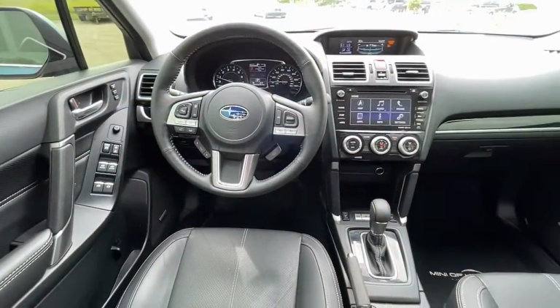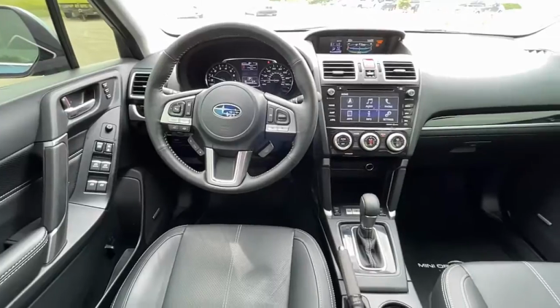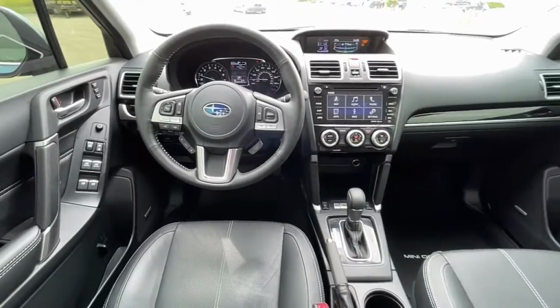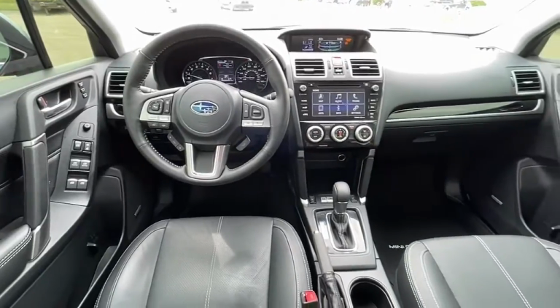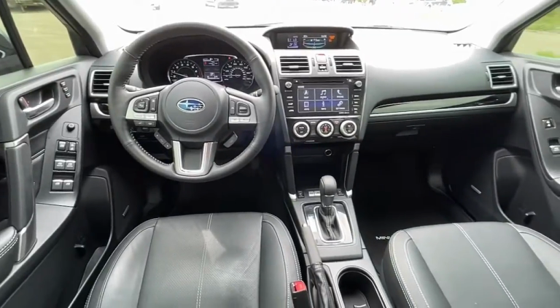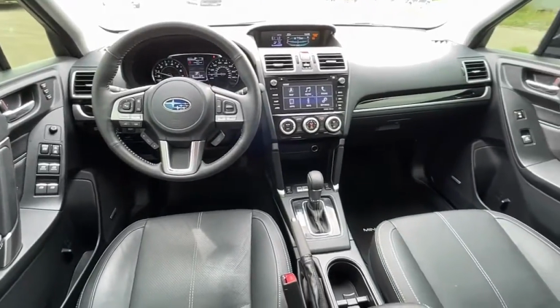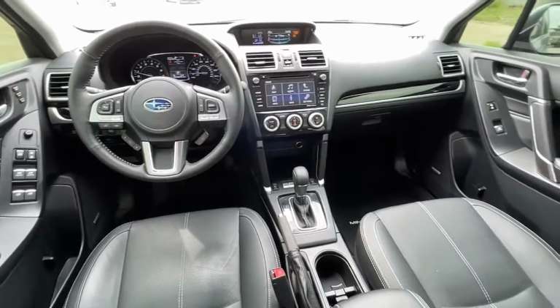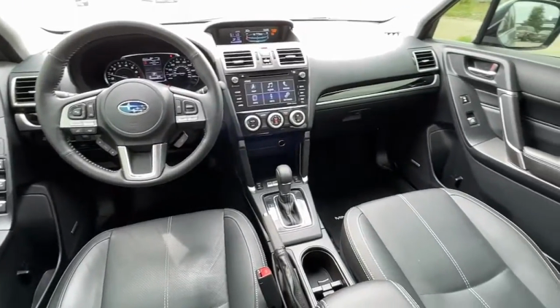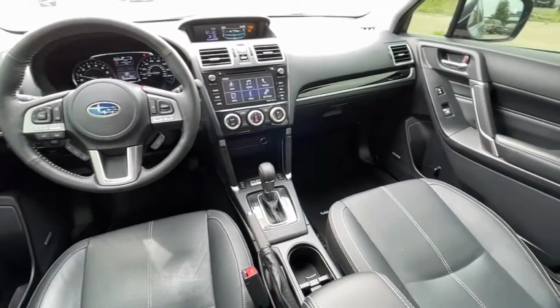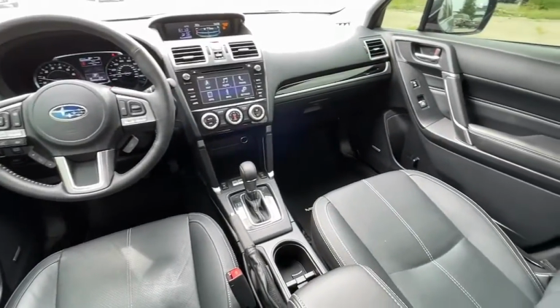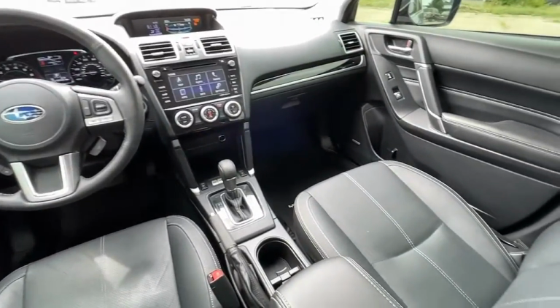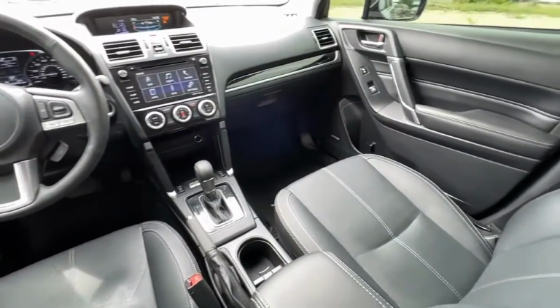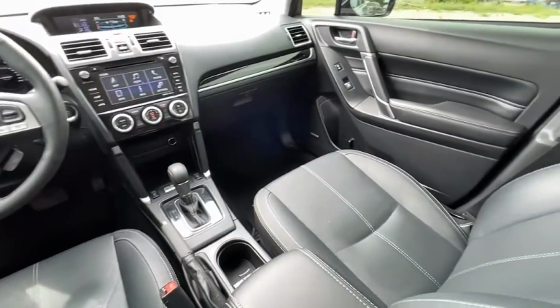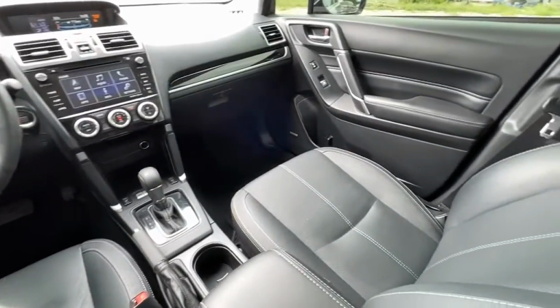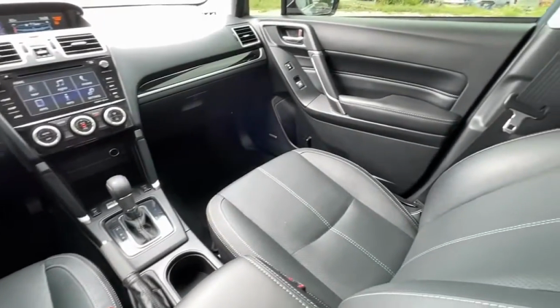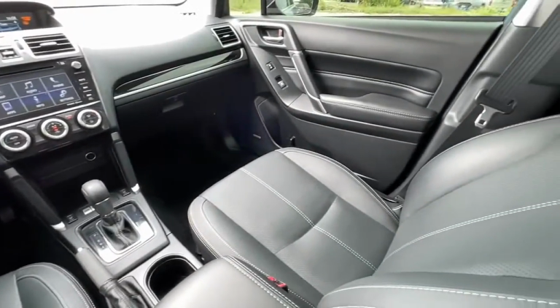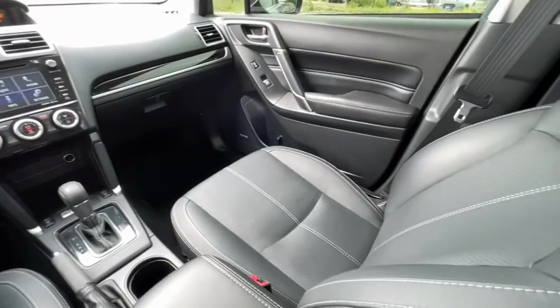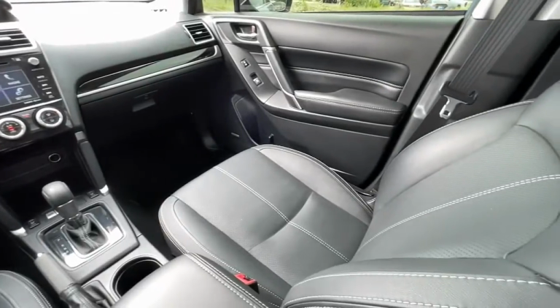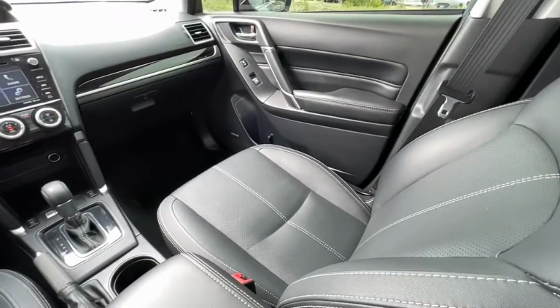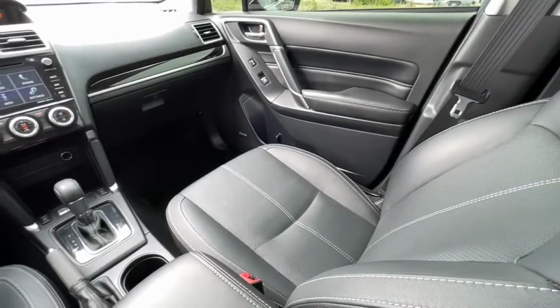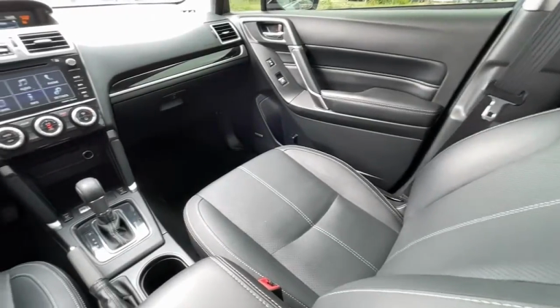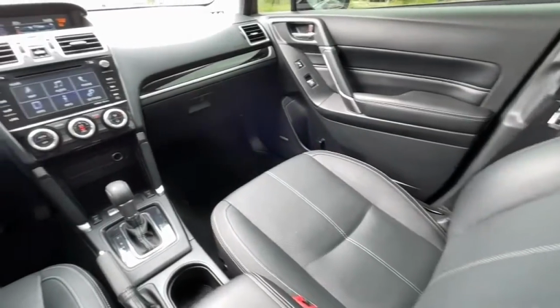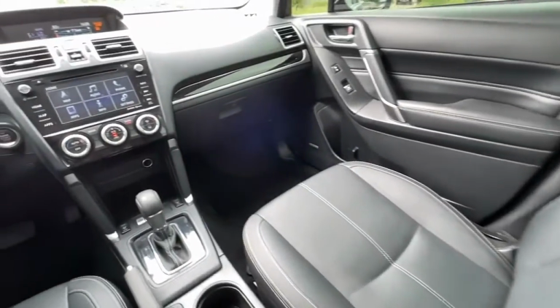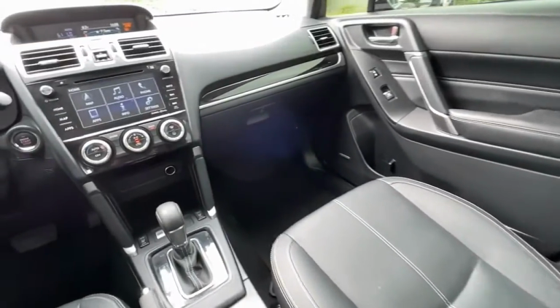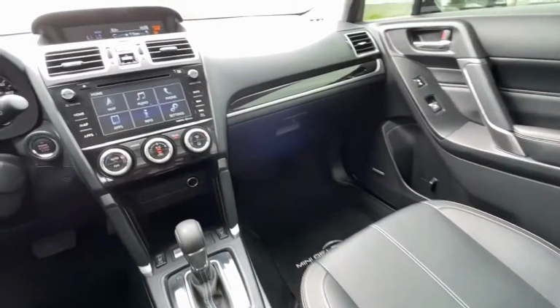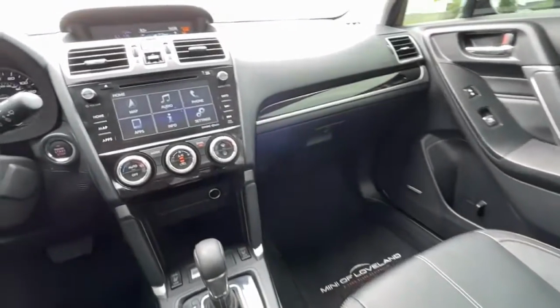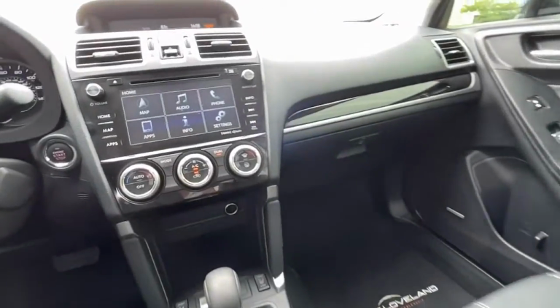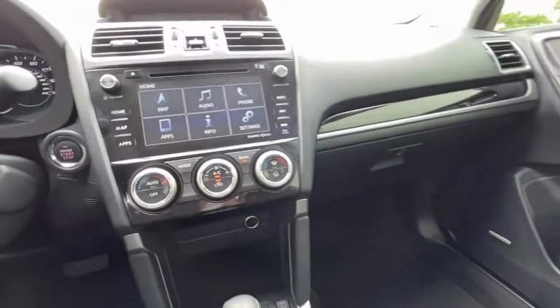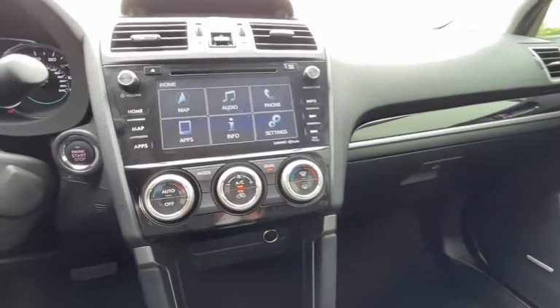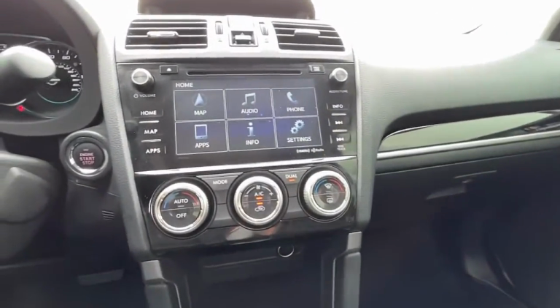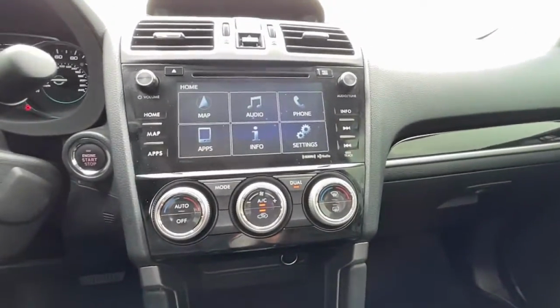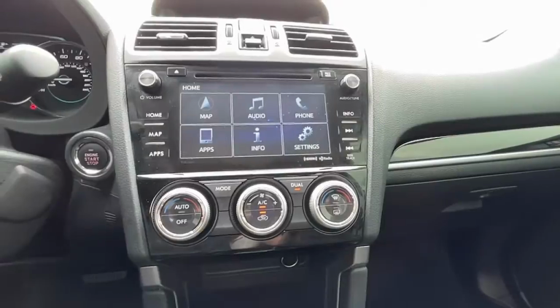These are just some of the great options this vehicle comes with: sun/moonroof, keyless entry, power lift gate, fog lamps, aluminum wheels, and heated front seats.